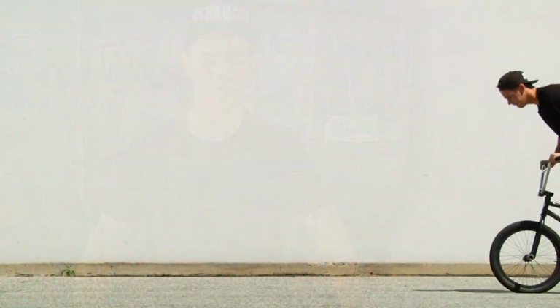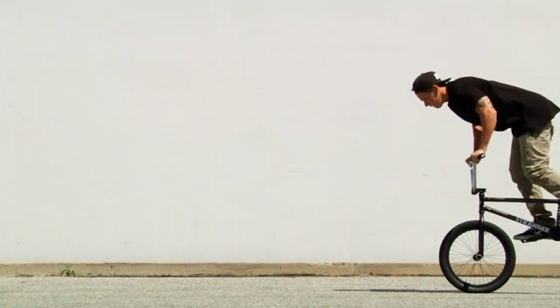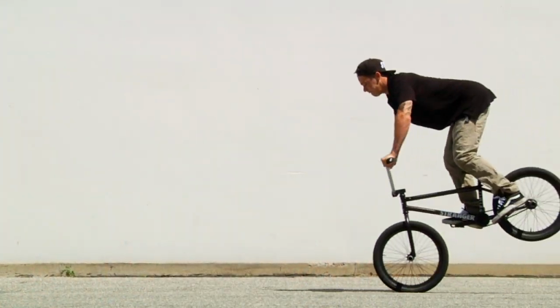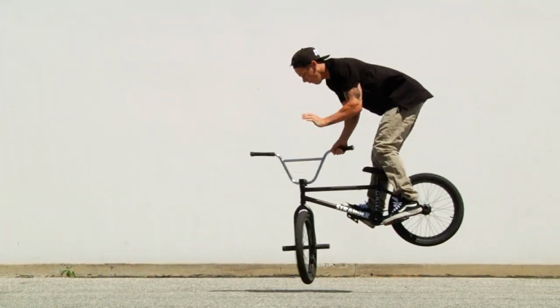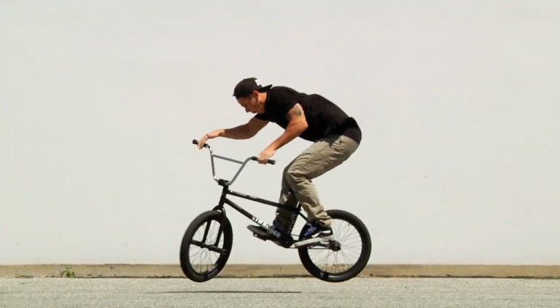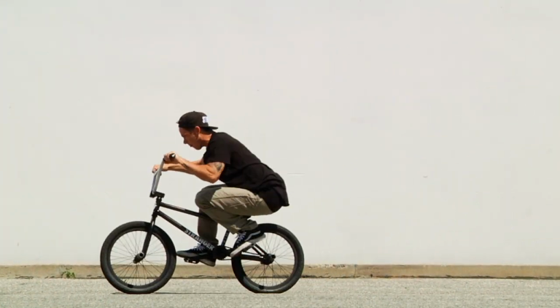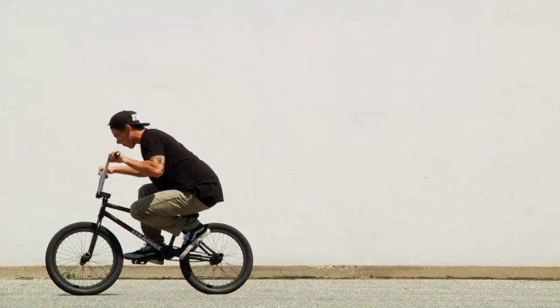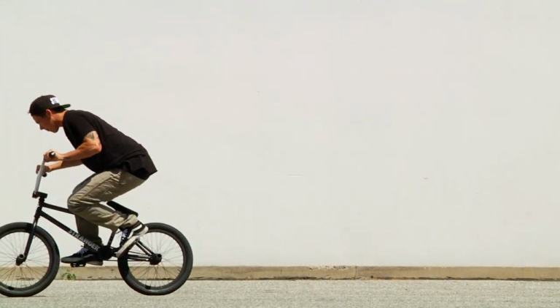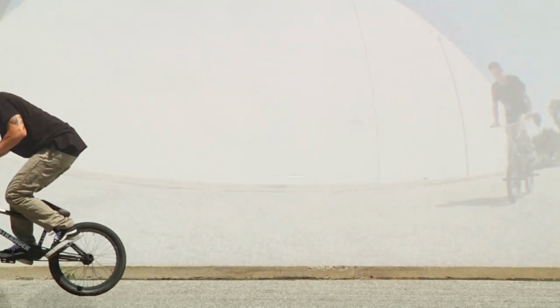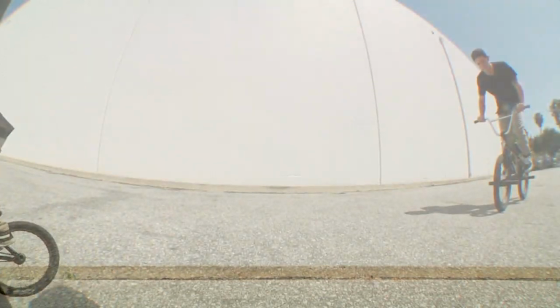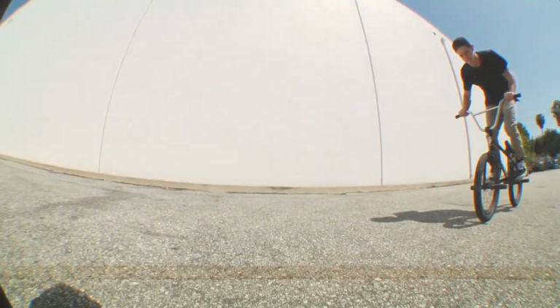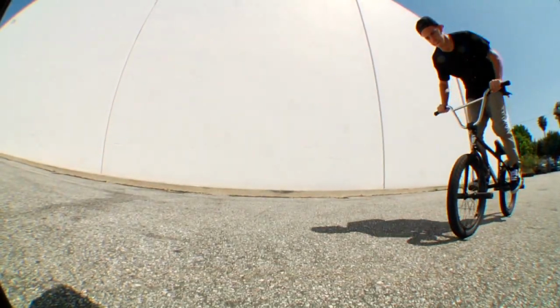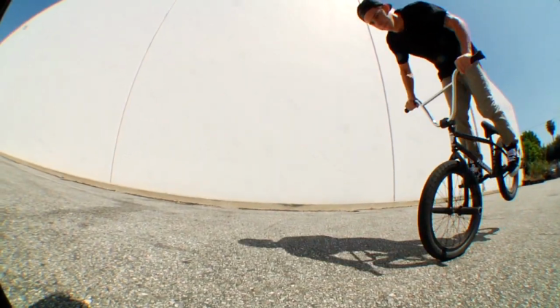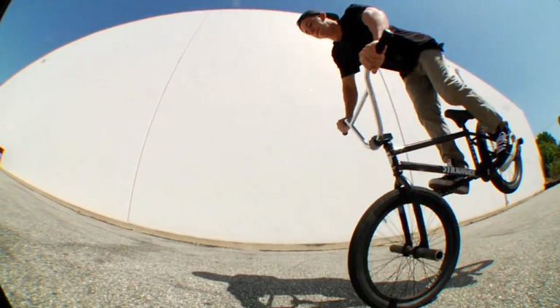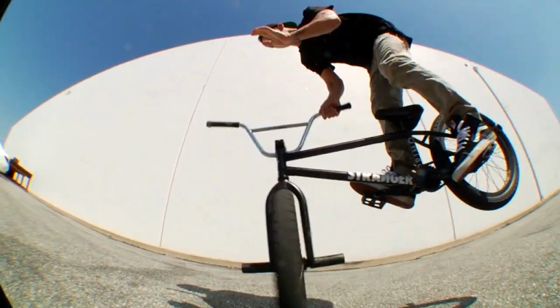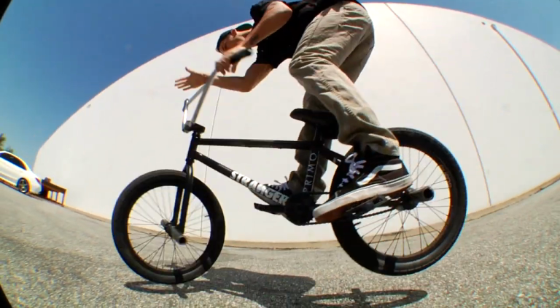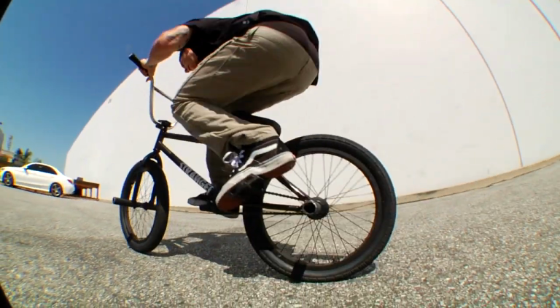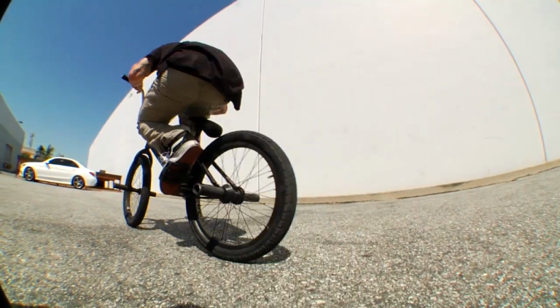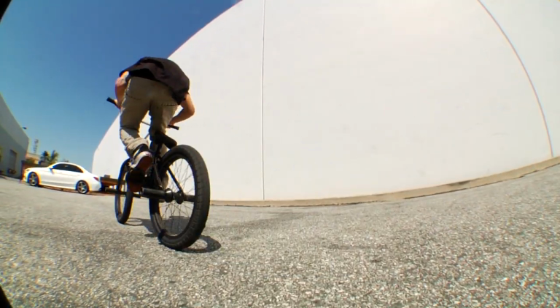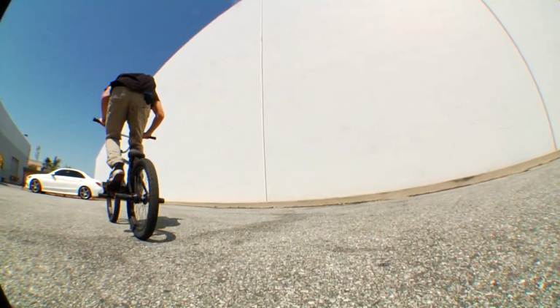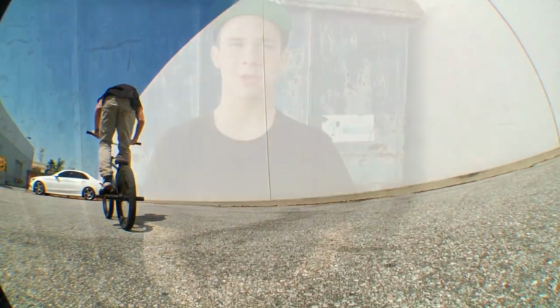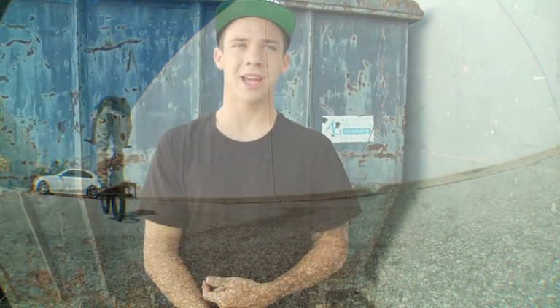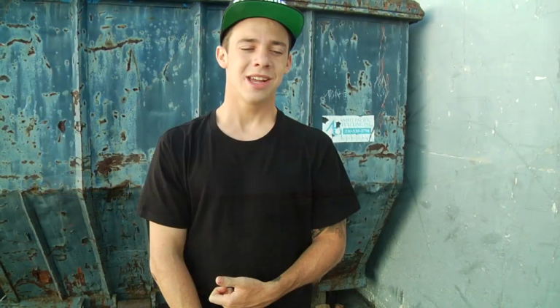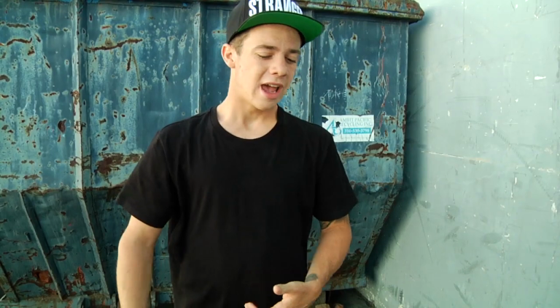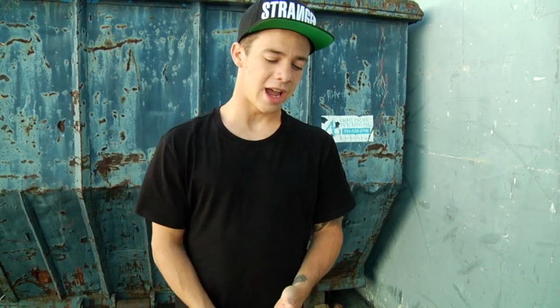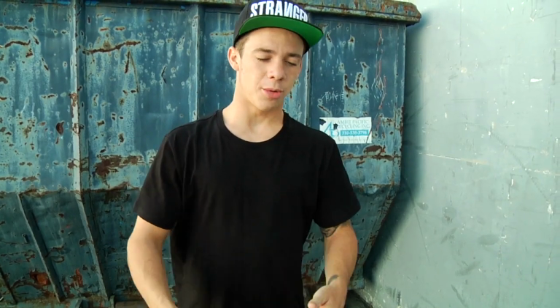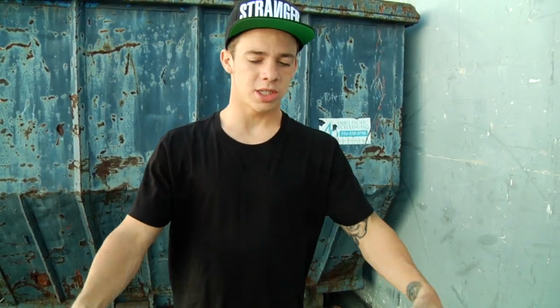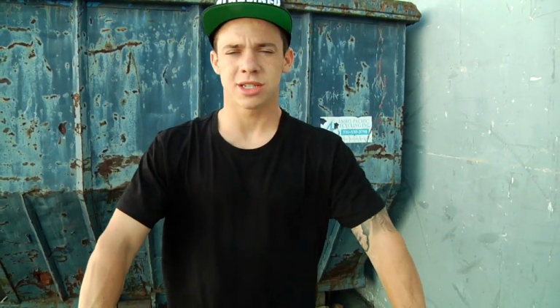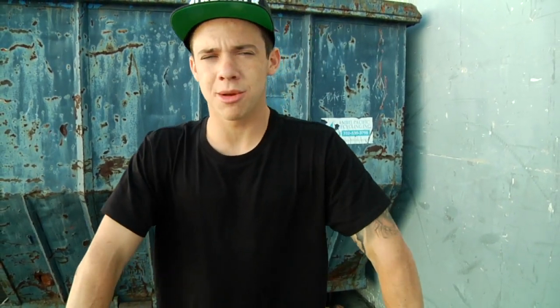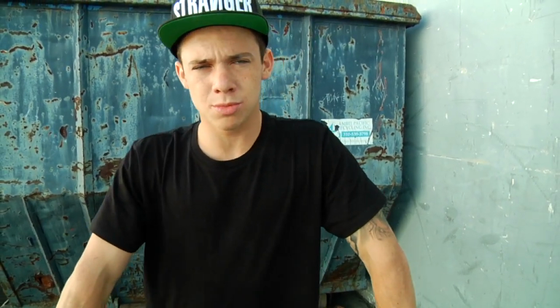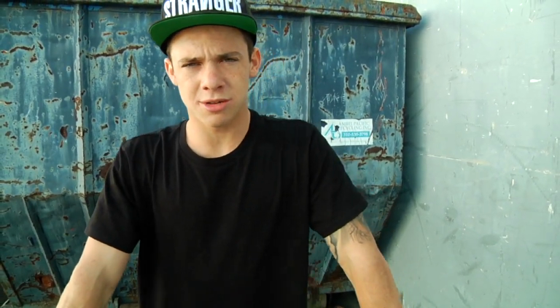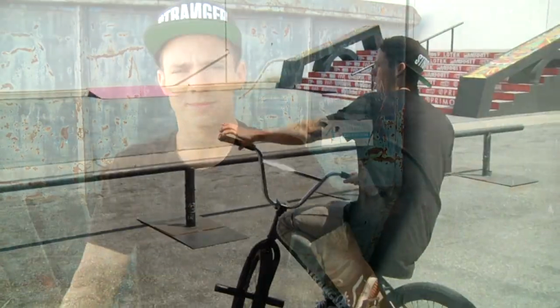Then once you're comfortable with all that, you can try it on flat ground. Basically just get as steep as you possibly can, and then pull with your throwing hand up to your chest as hard as you possibly can. And throw the bars, catch, slam, boom, done.